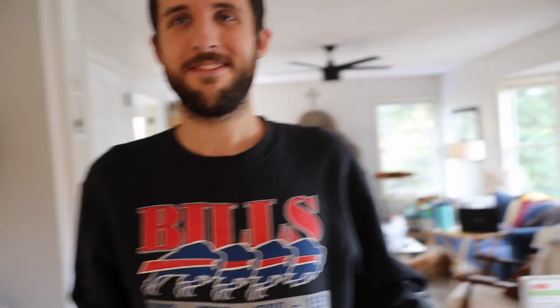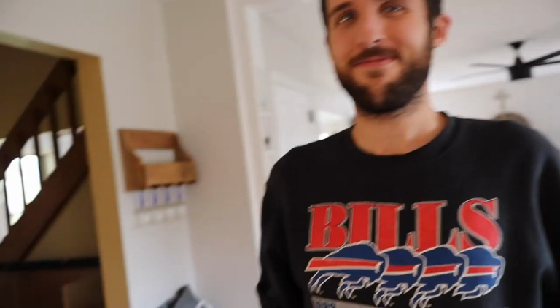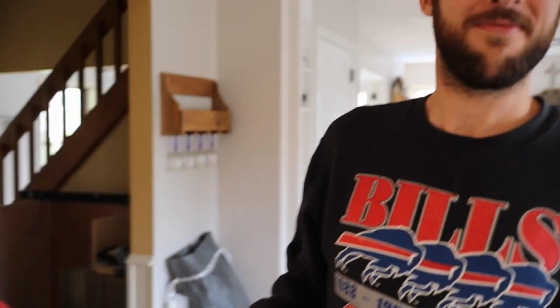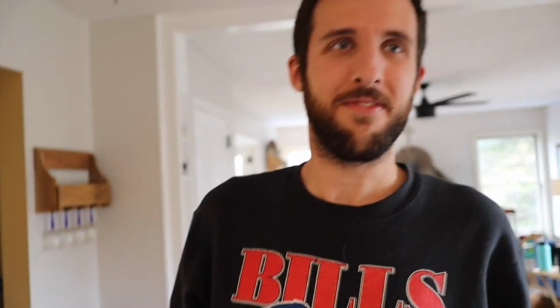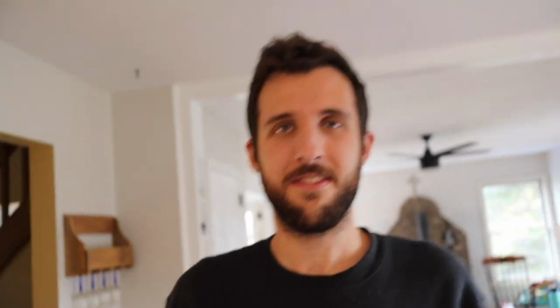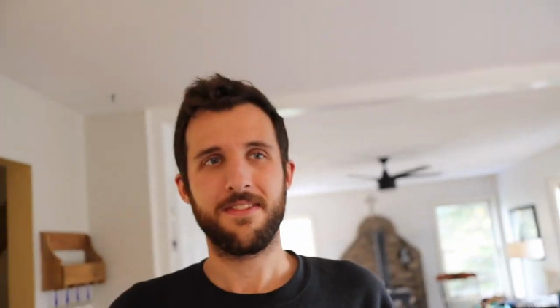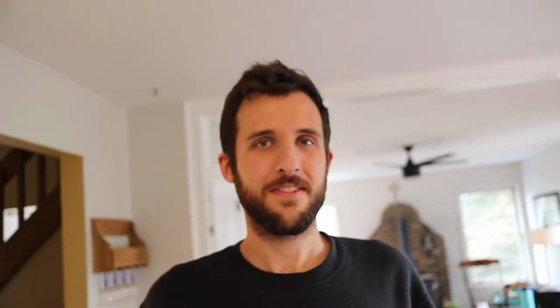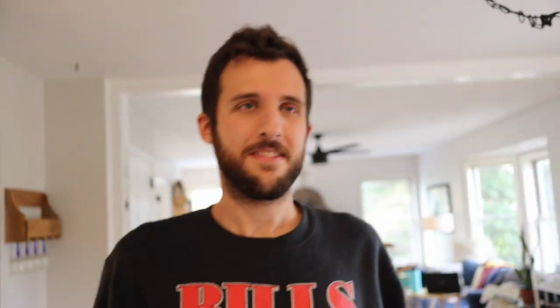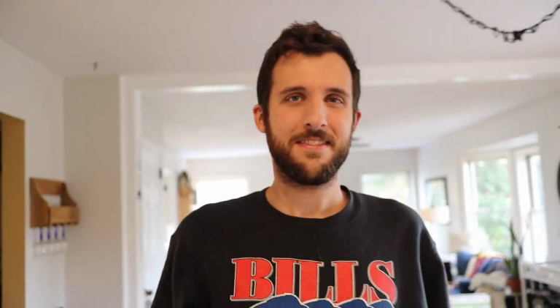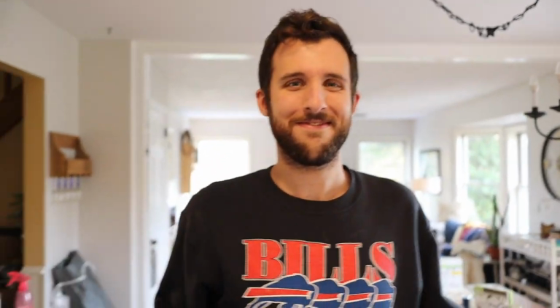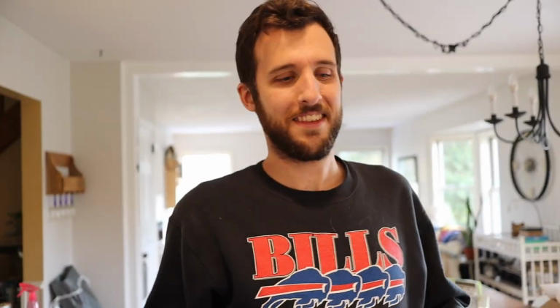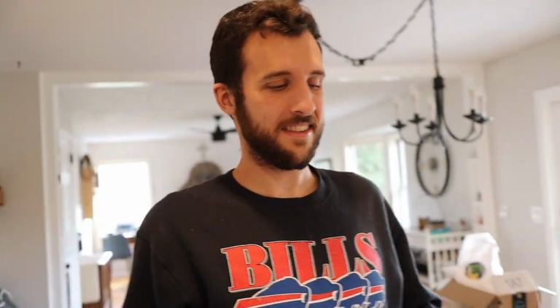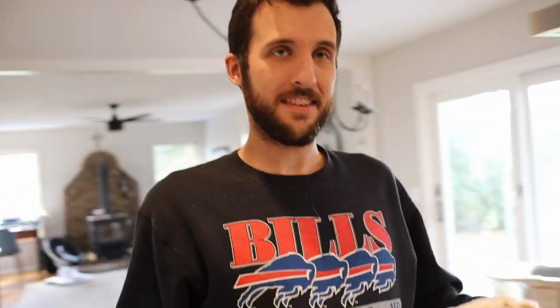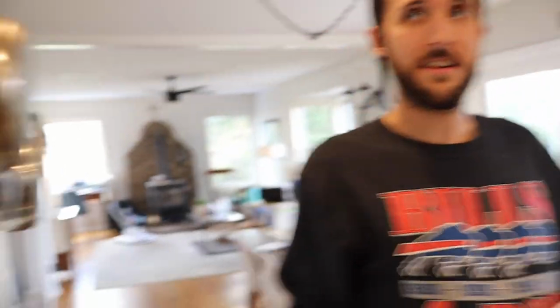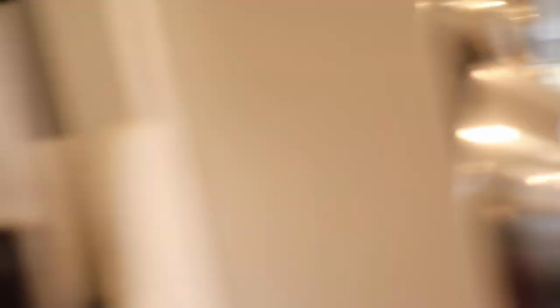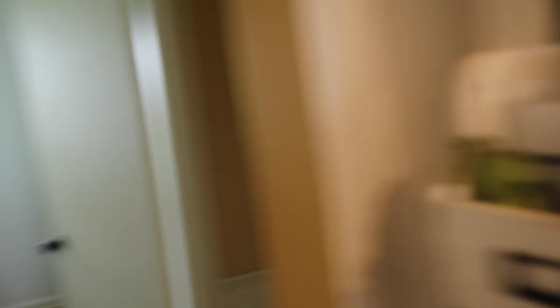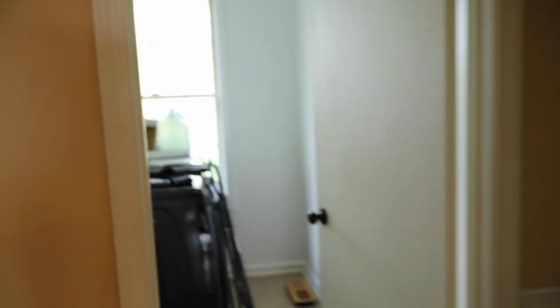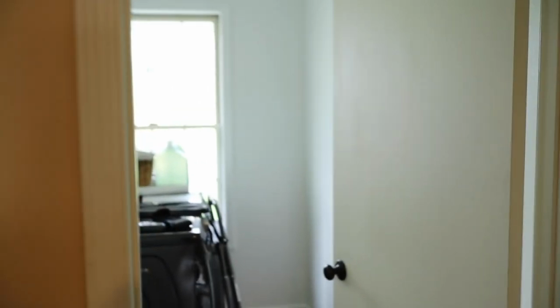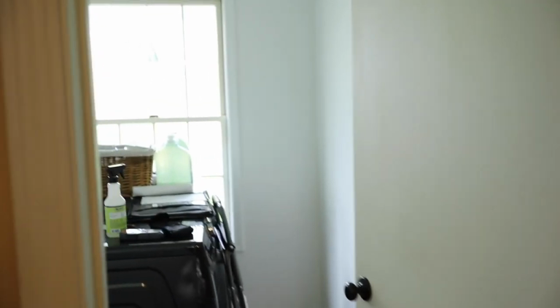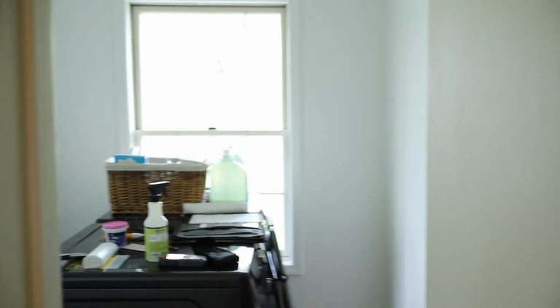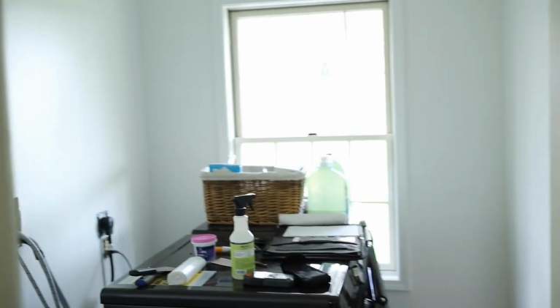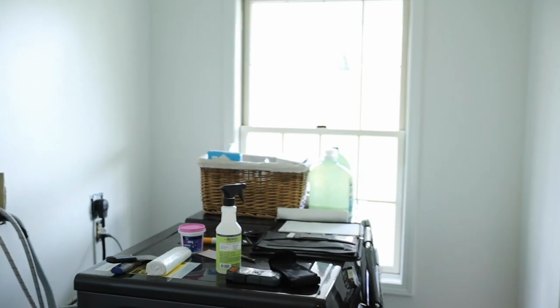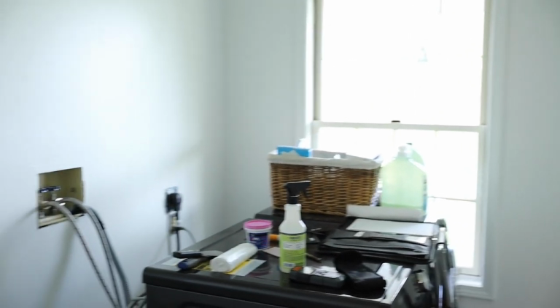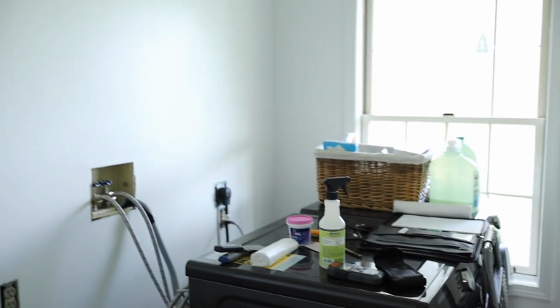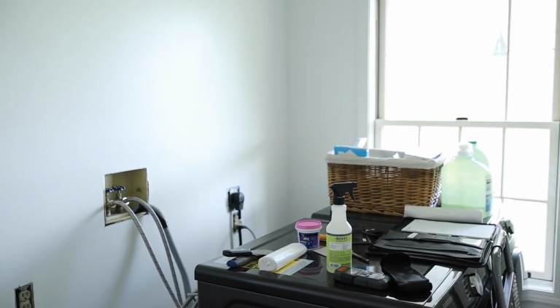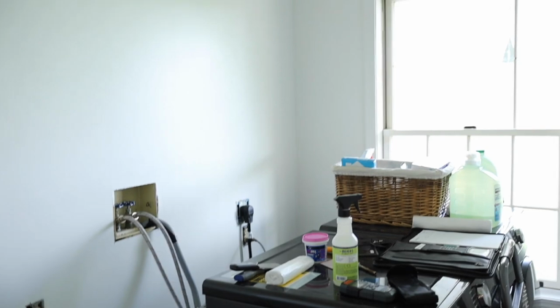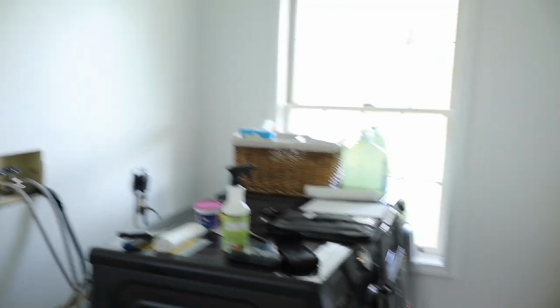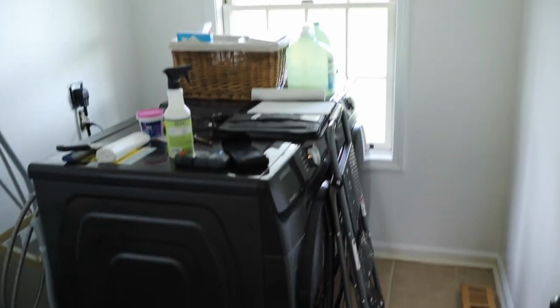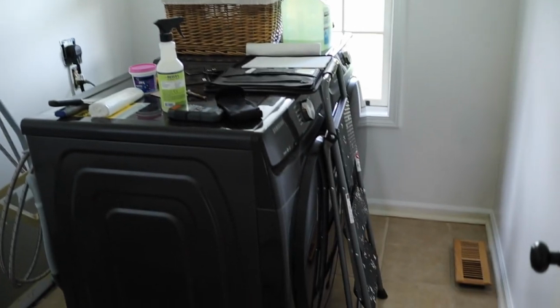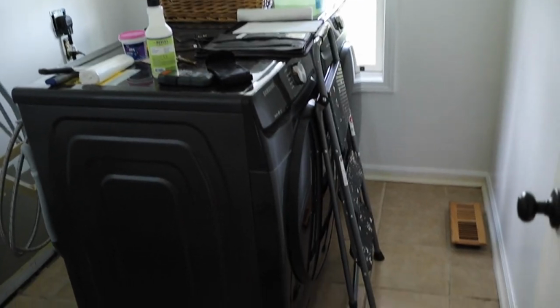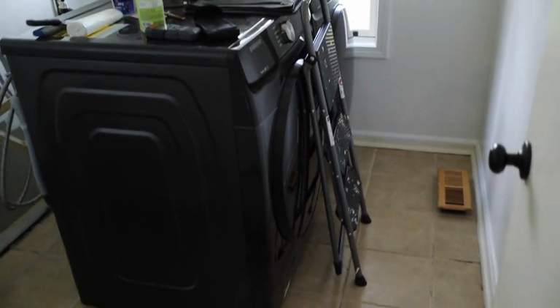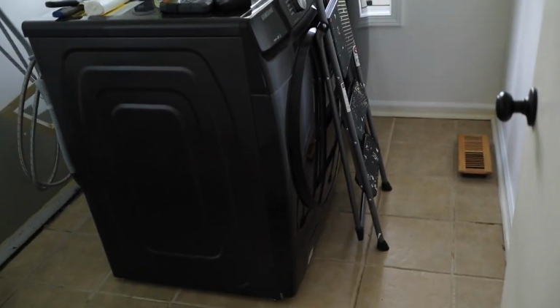We're doing the laundry in our currently-being-remodeled laundry room. Paint is done — except for the window — almost done.